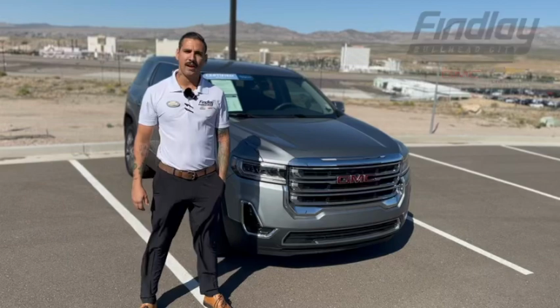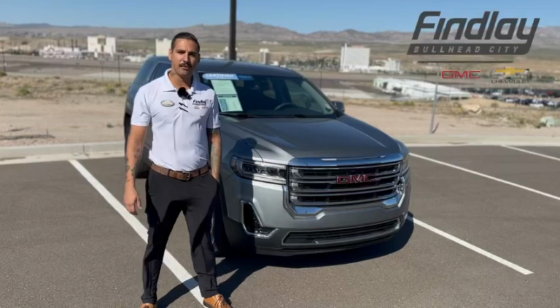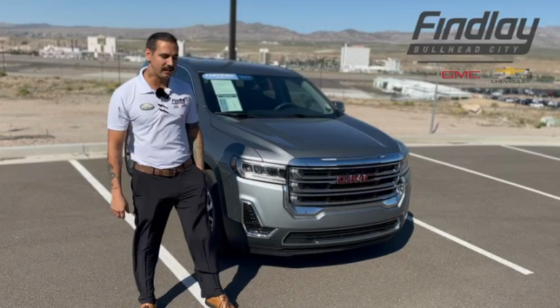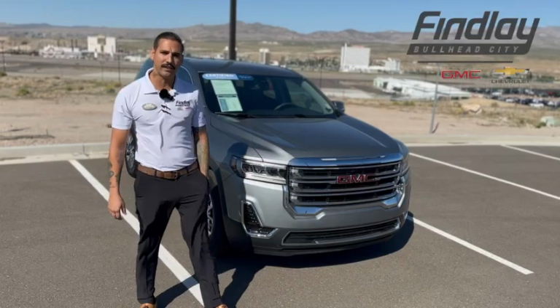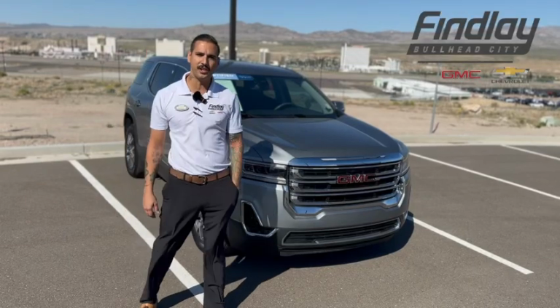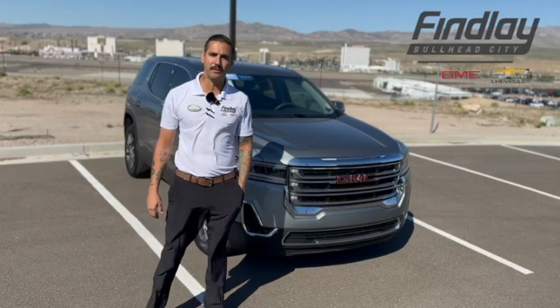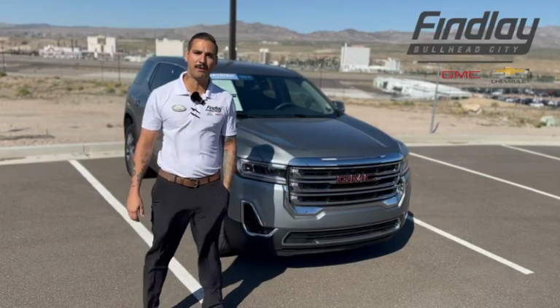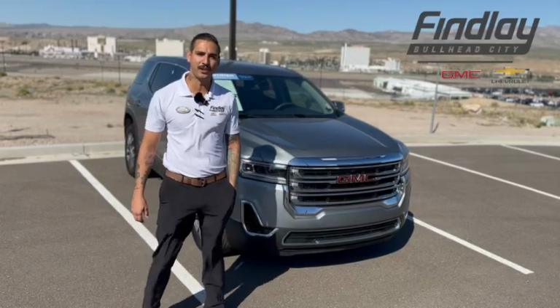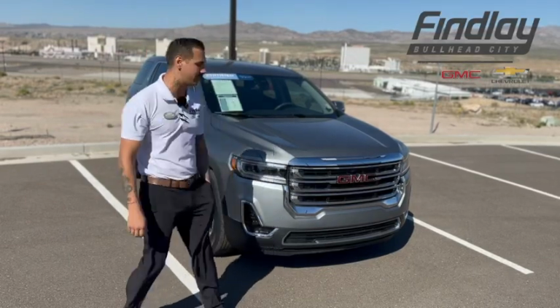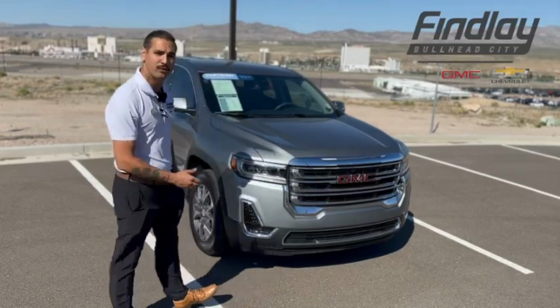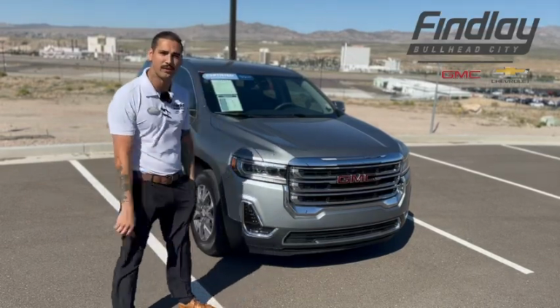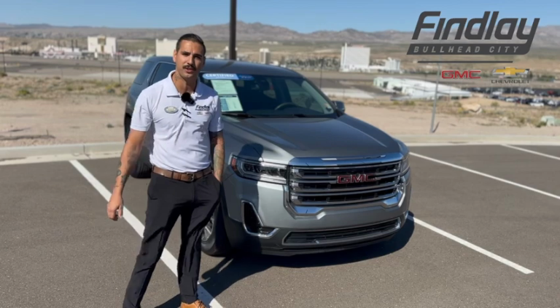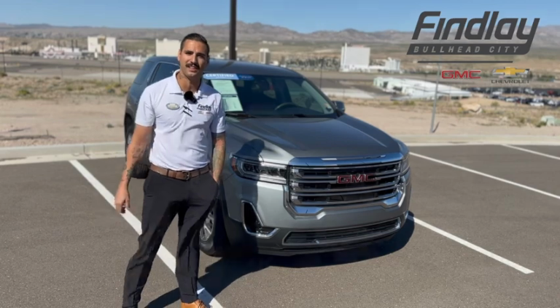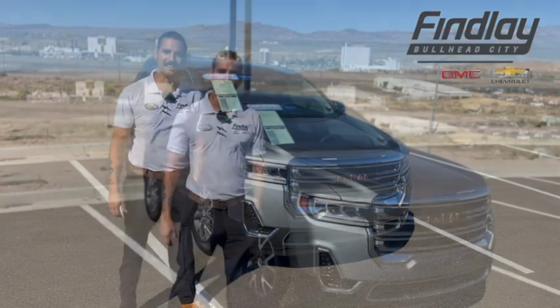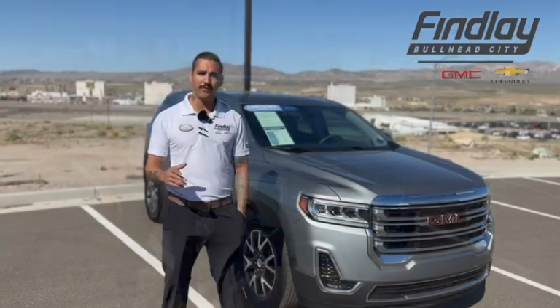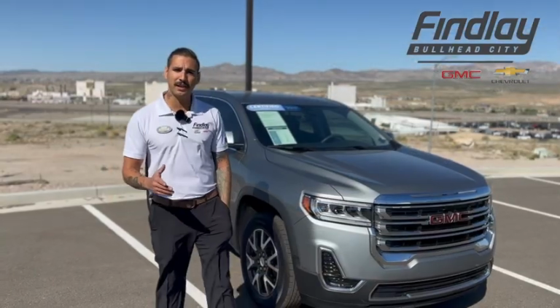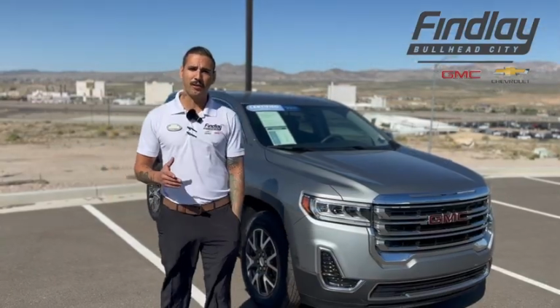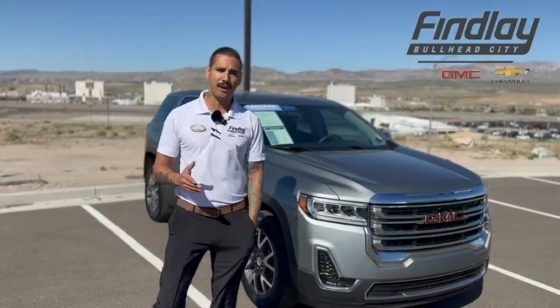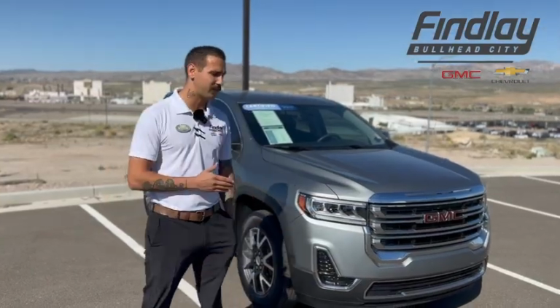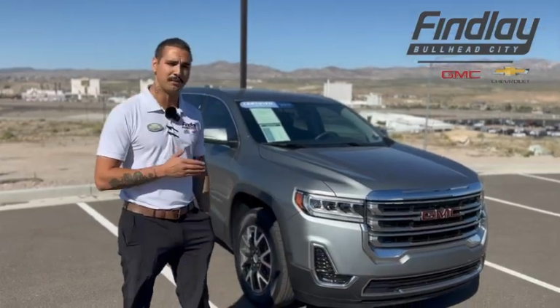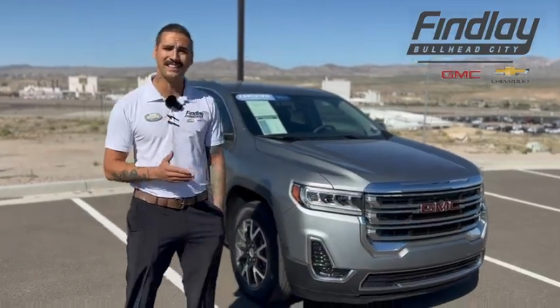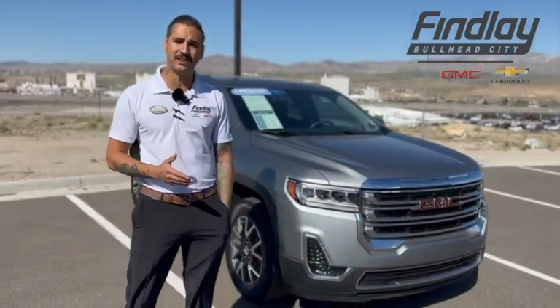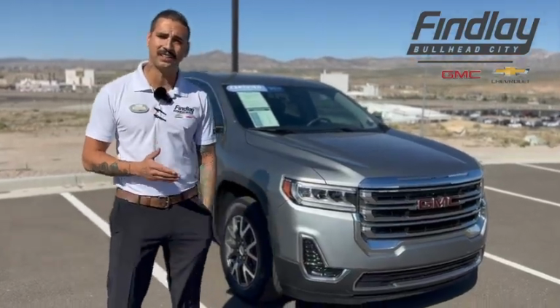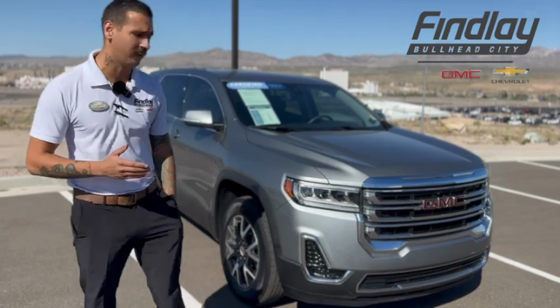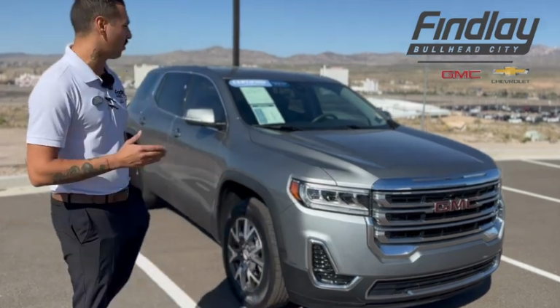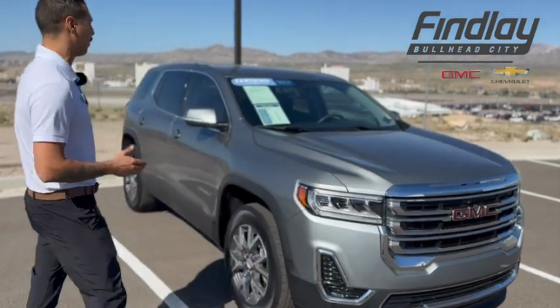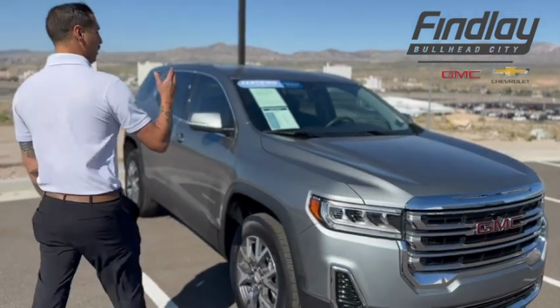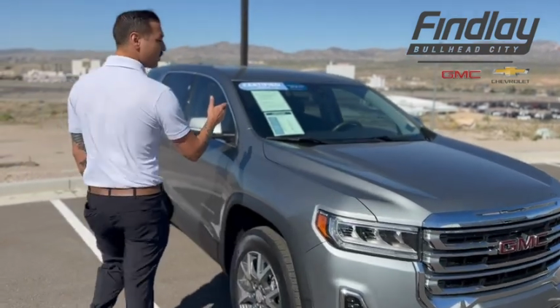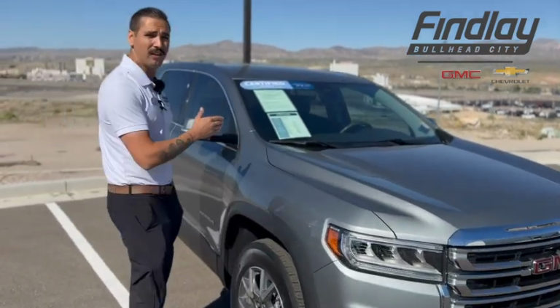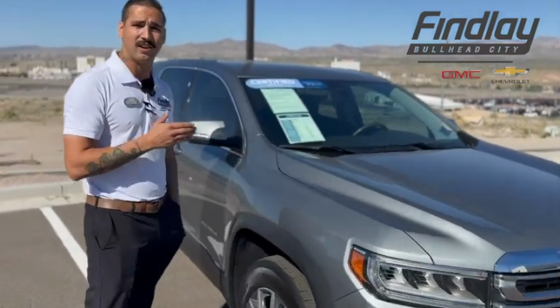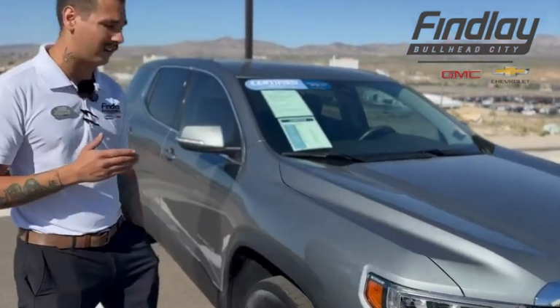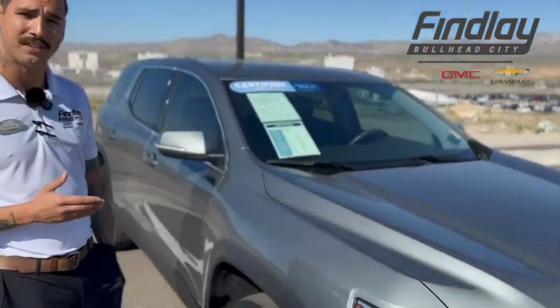Hey everybody, it's Nick over here at Finley Chevy GMC on the parkway to showcase this beautiful 2023 GMC Acadia. One of the first things I want to go over with you on this vehicle is some of the amazing features it has to offer, starting with our cross traffic alert and our lane keep assist.